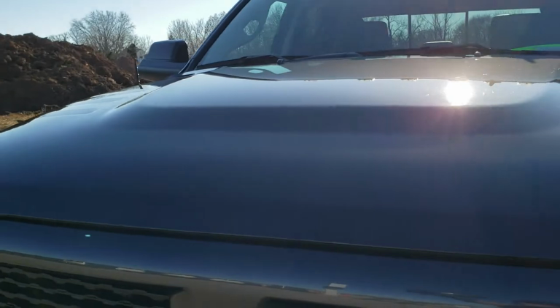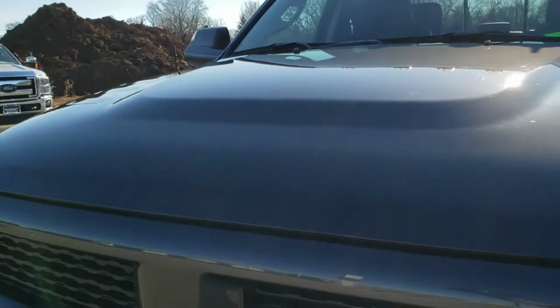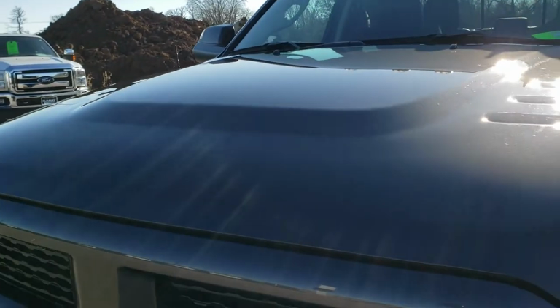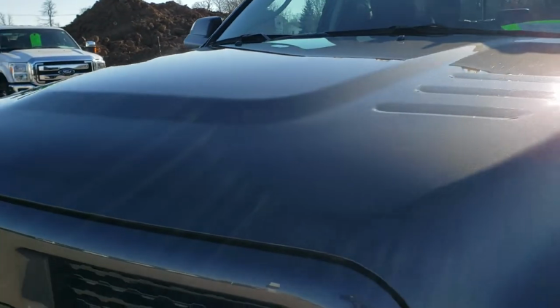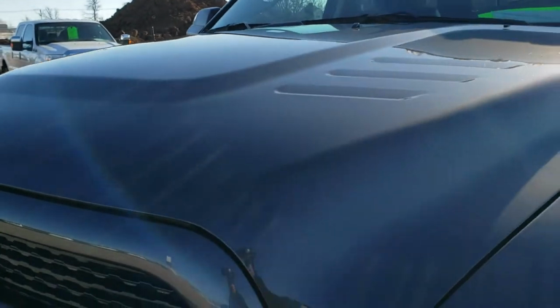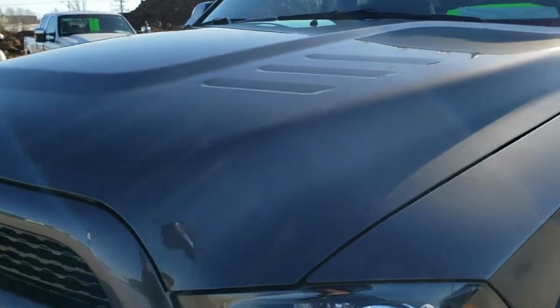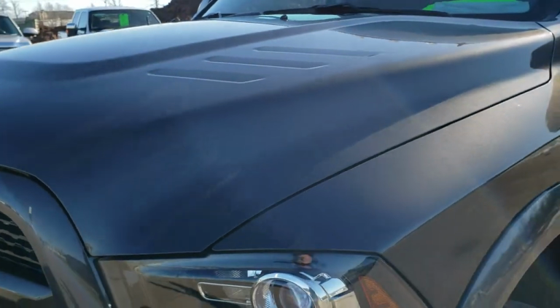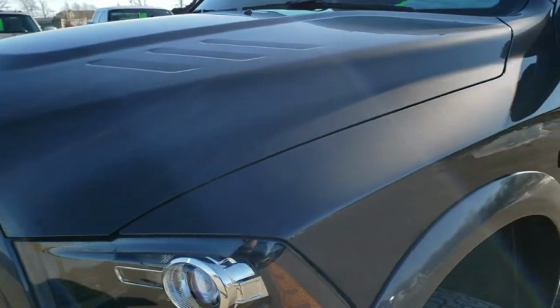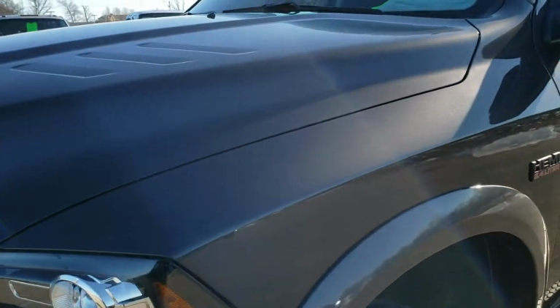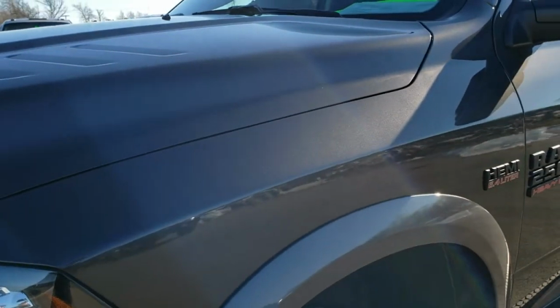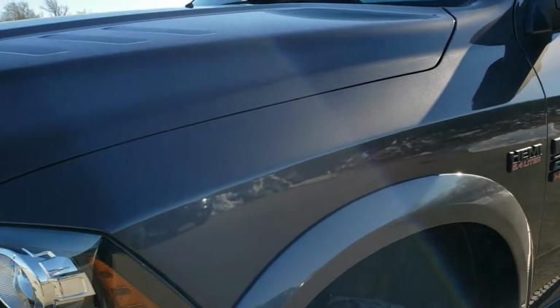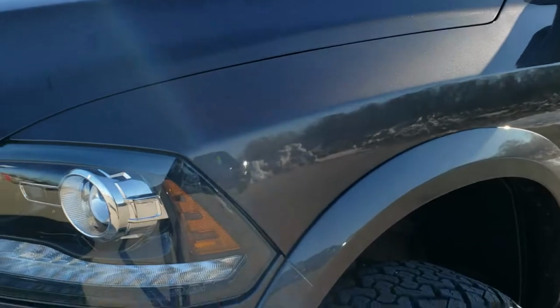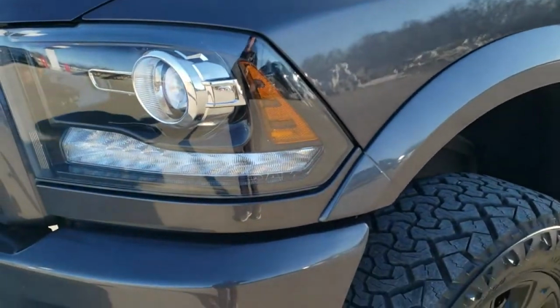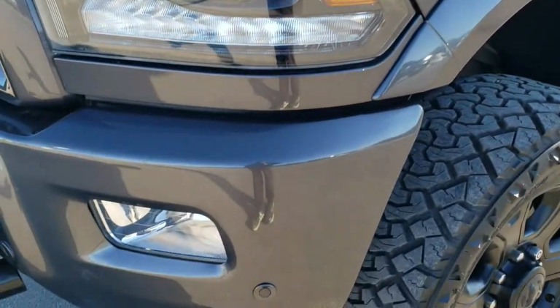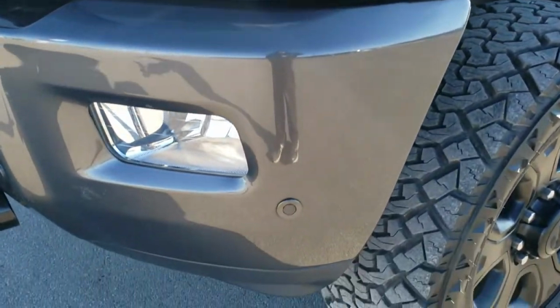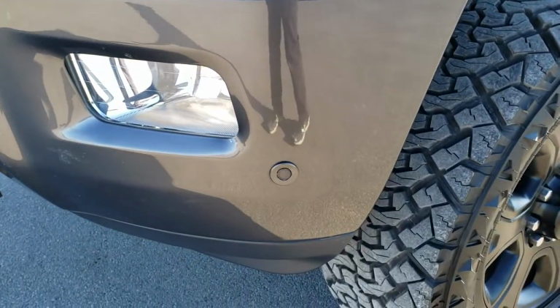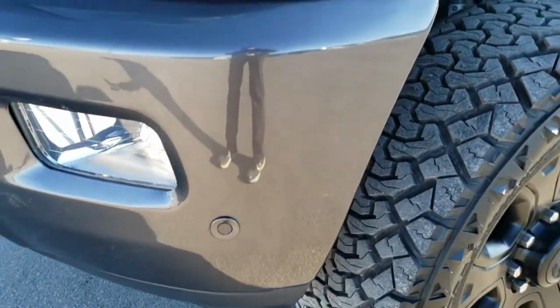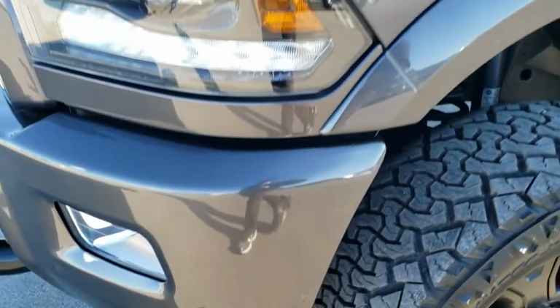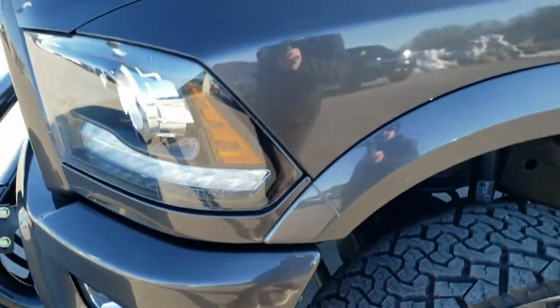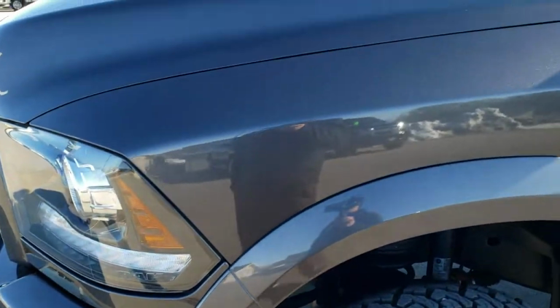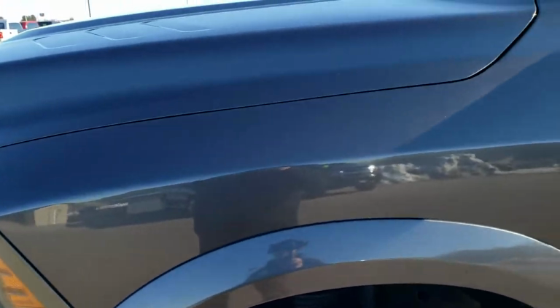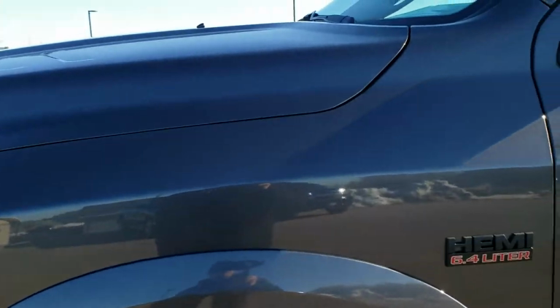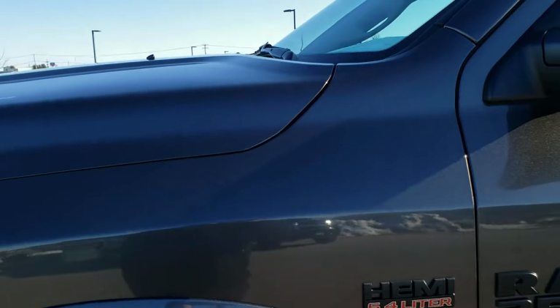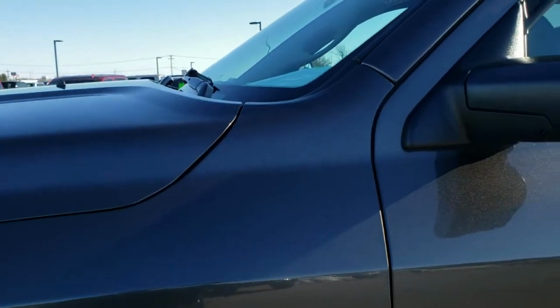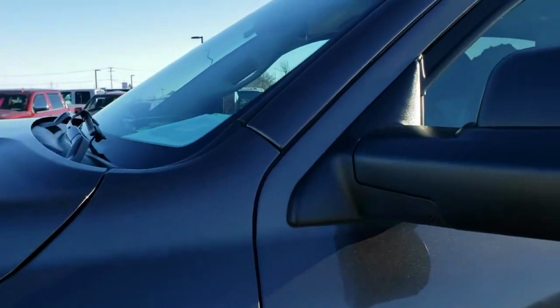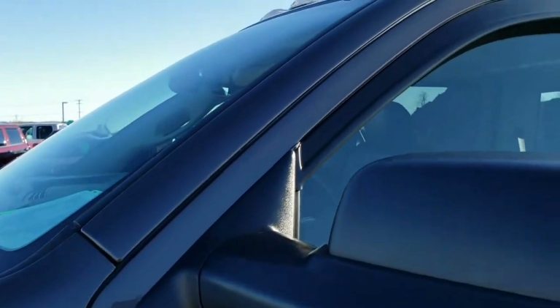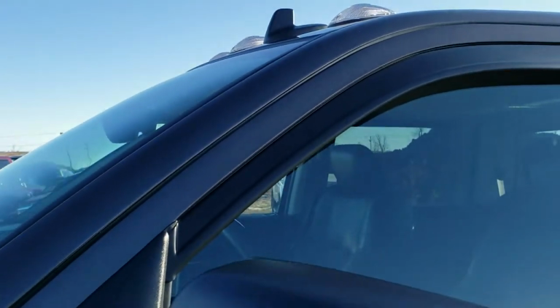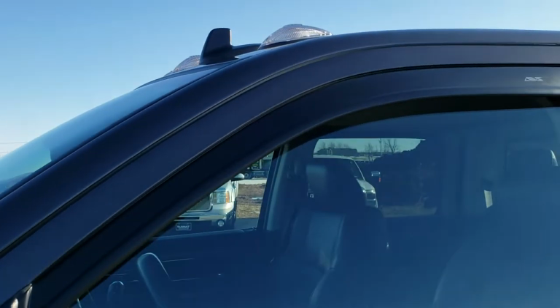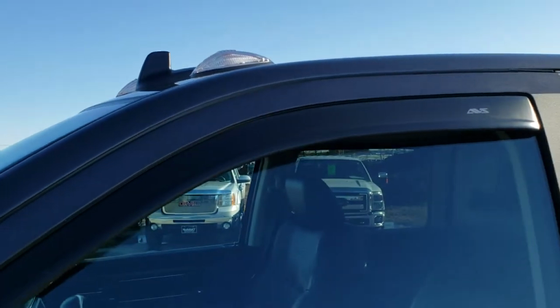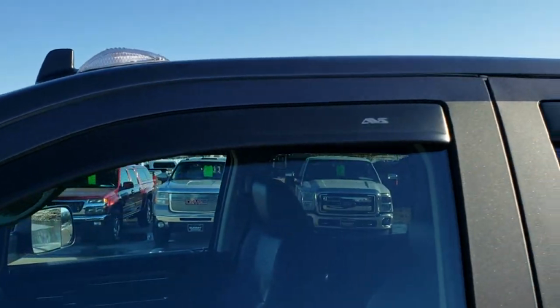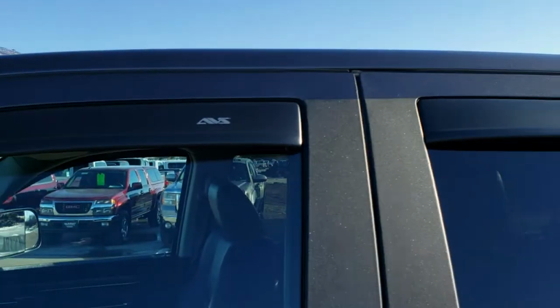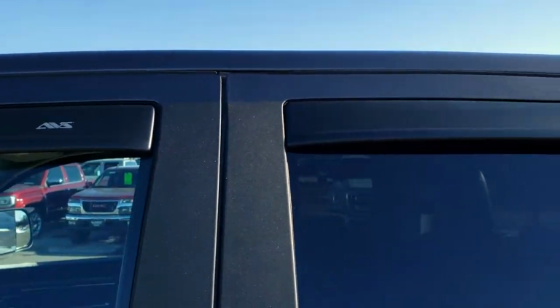It has been fully safety inspected by our service shop. It has a fresh oil and filter change. All the fluids have been checked and topped off and this truck is 100% mechanically ready to go. Granite Crystal Pearl is the color.